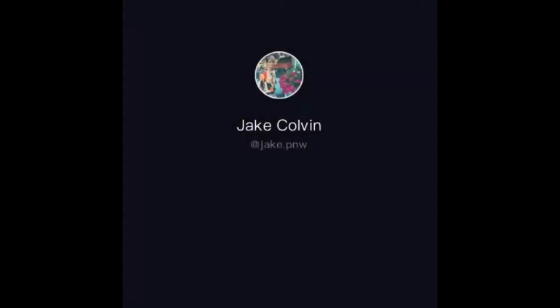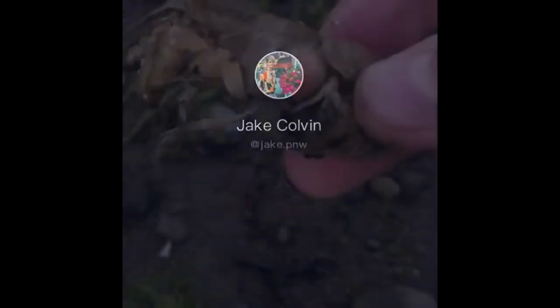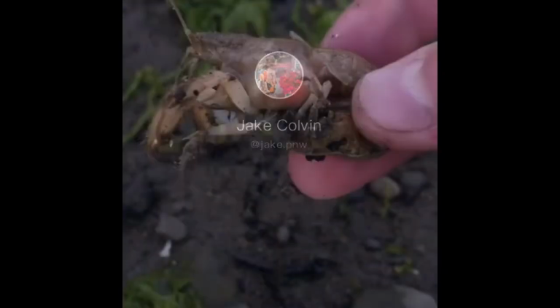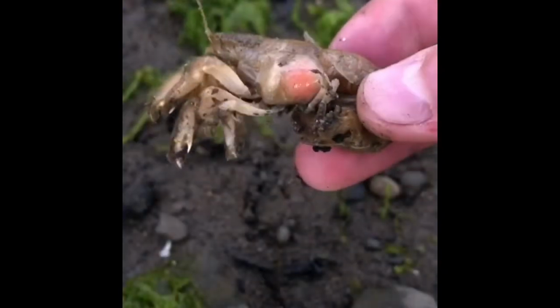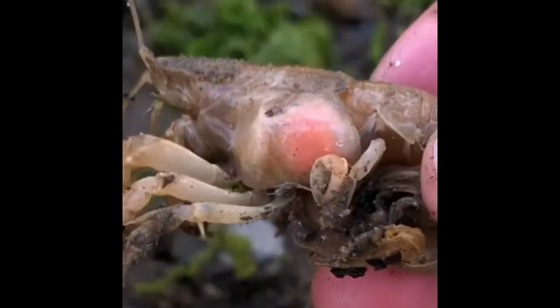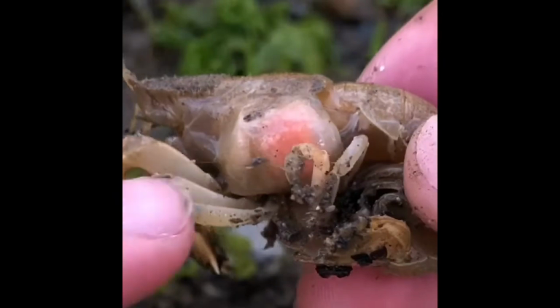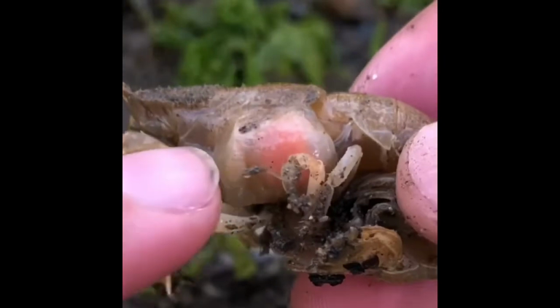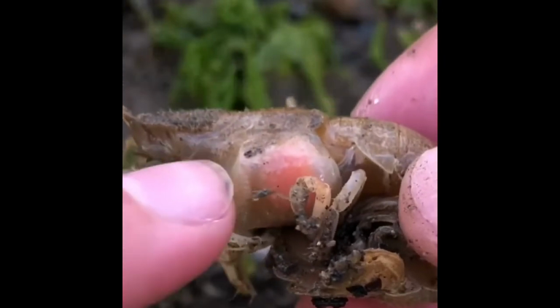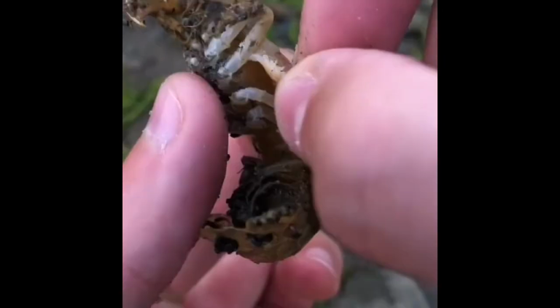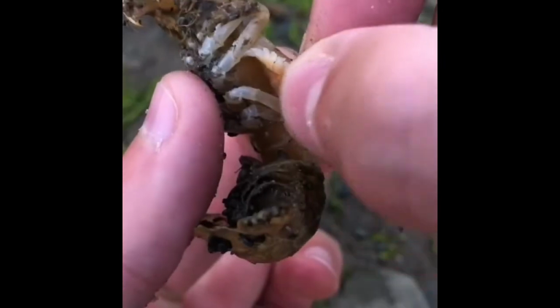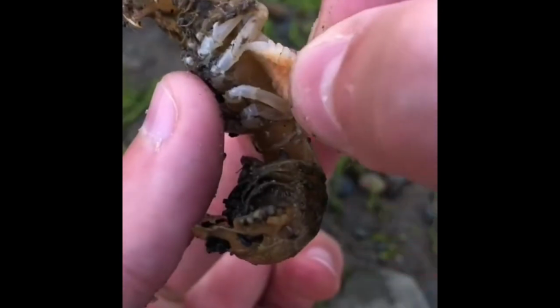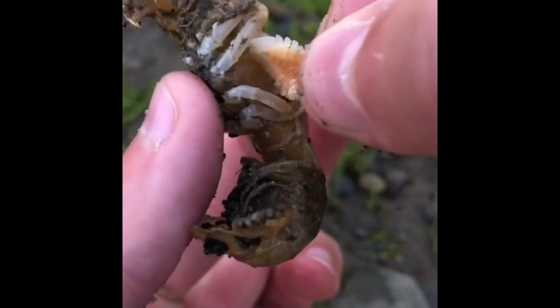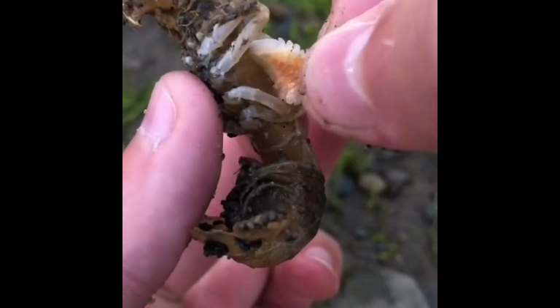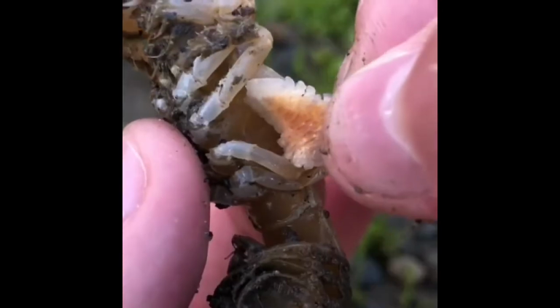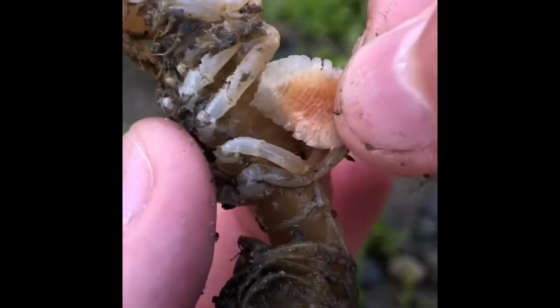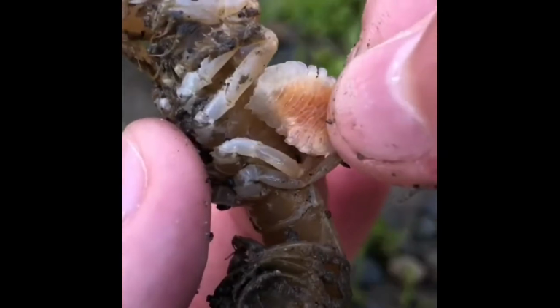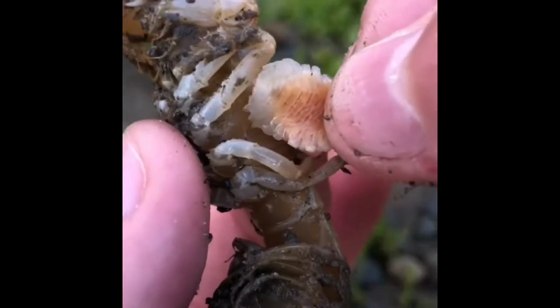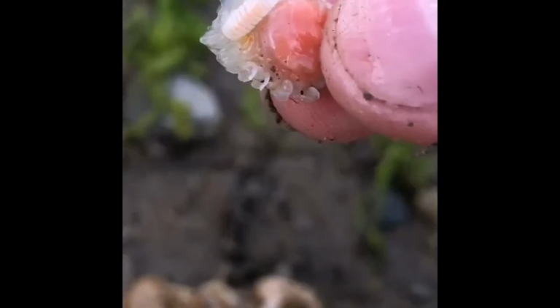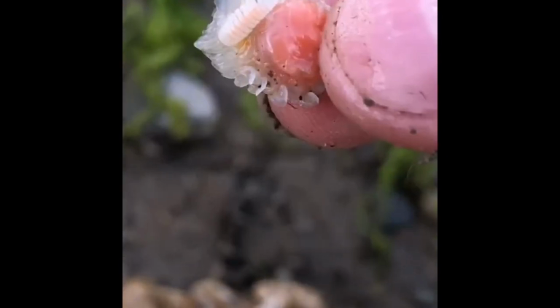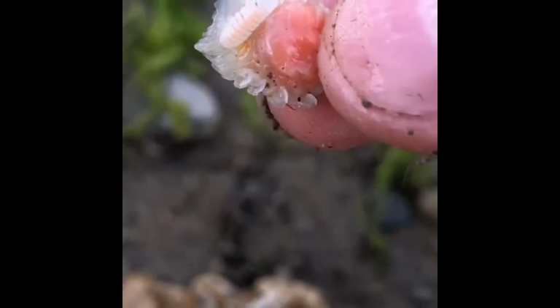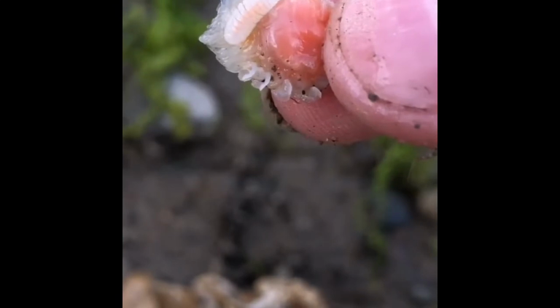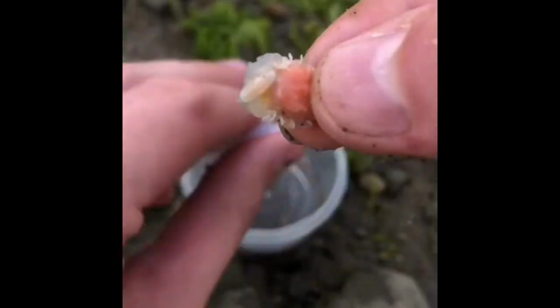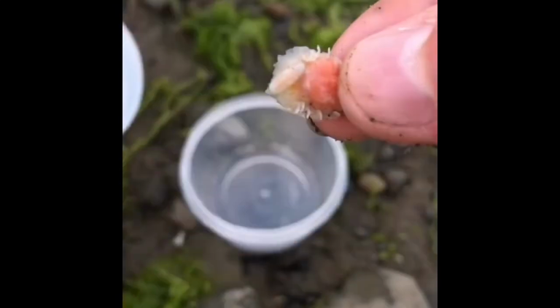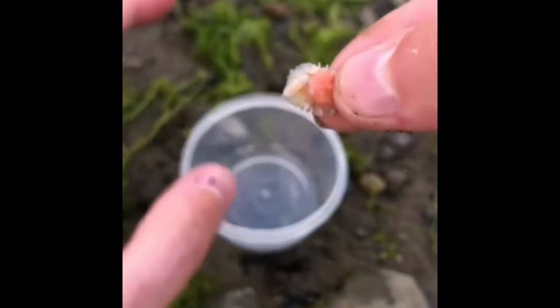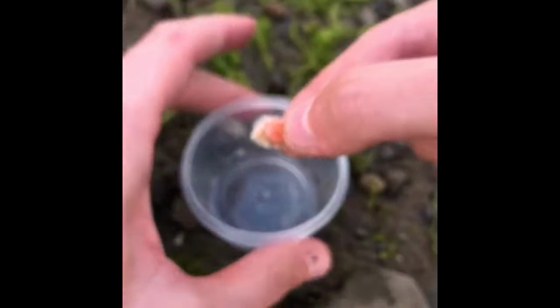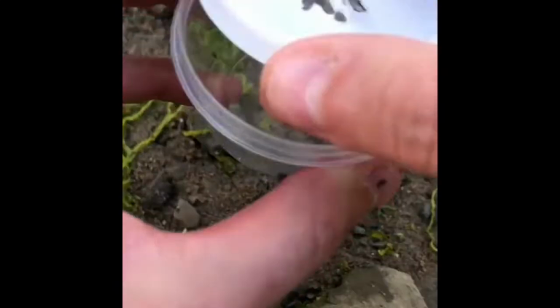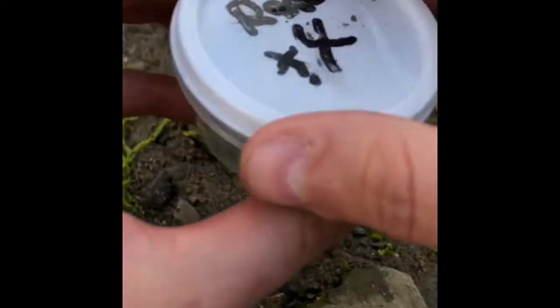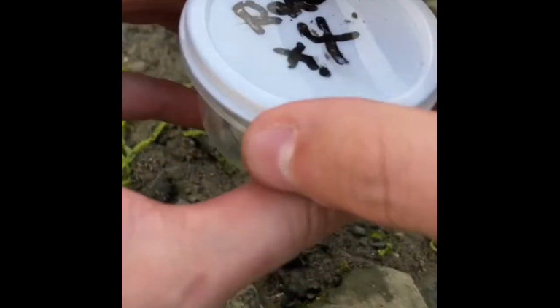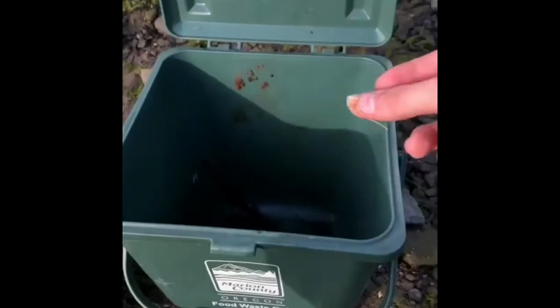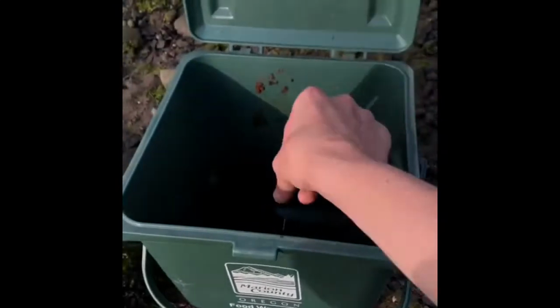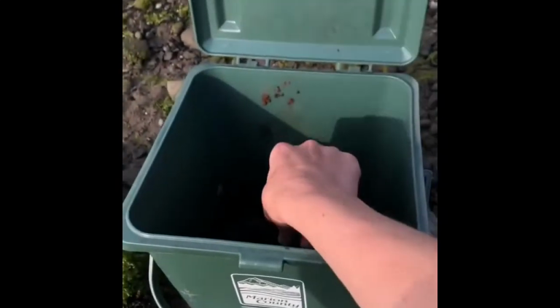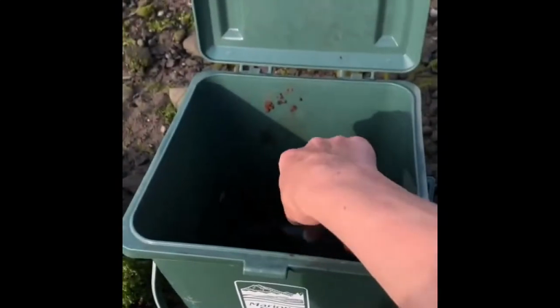I get asked a lot what I do with the invasive parasite once it's removed from a shrimp. There are a couple things we can do: we can donate them to scientific research labs to help solve this invasive parasite issue, or turn them into plant compost.